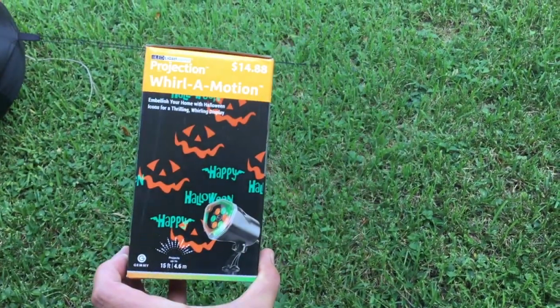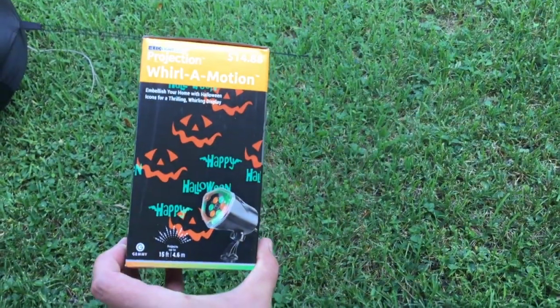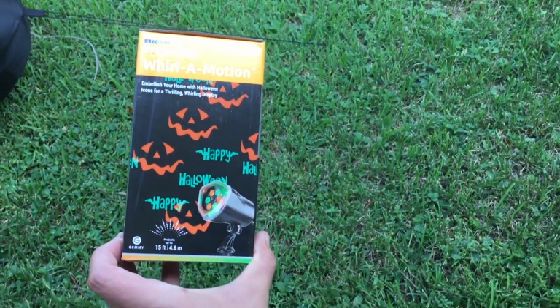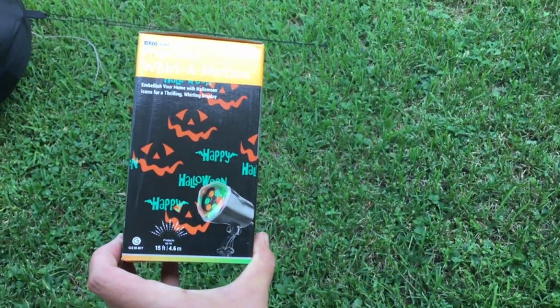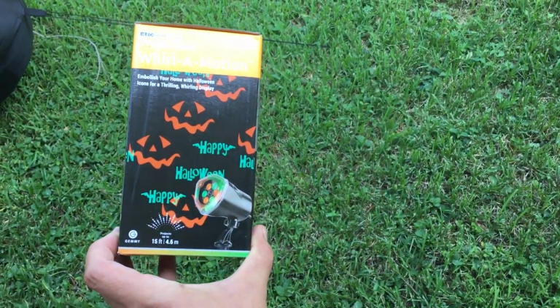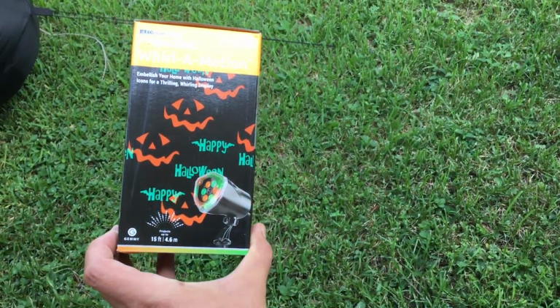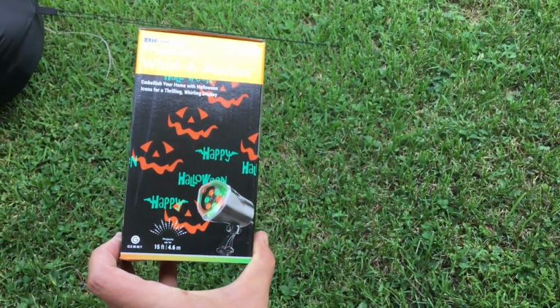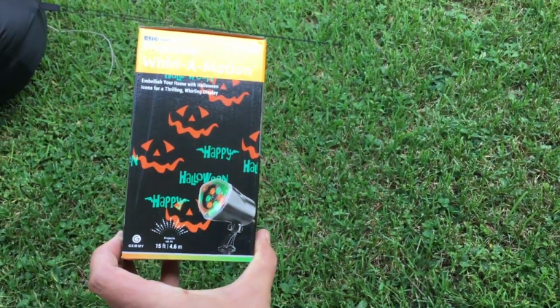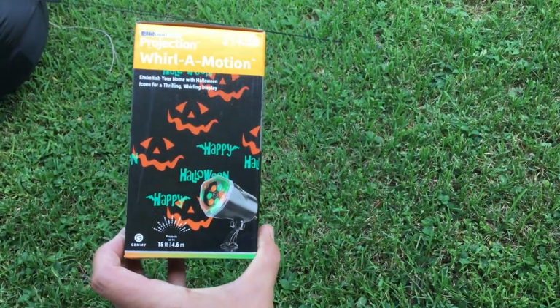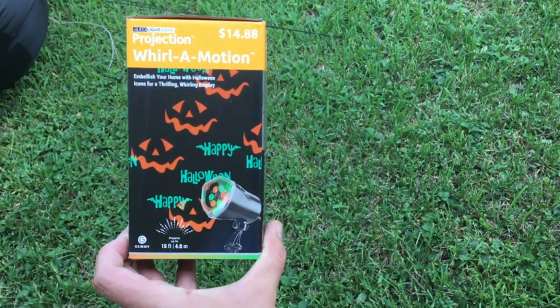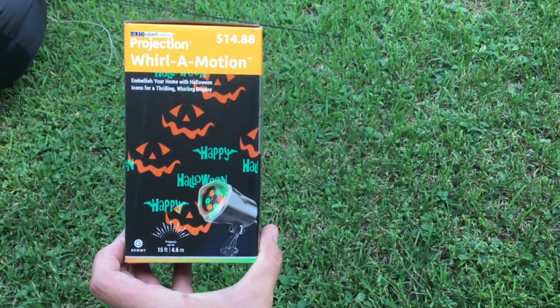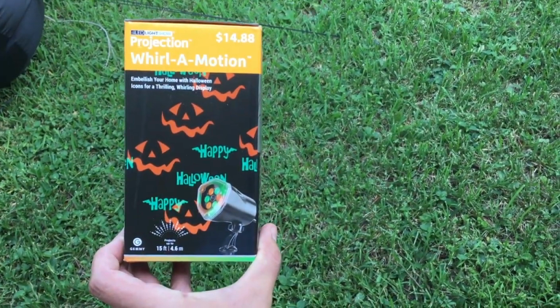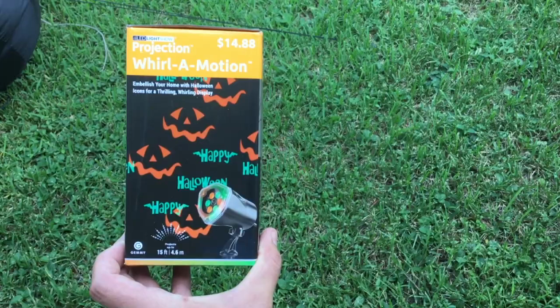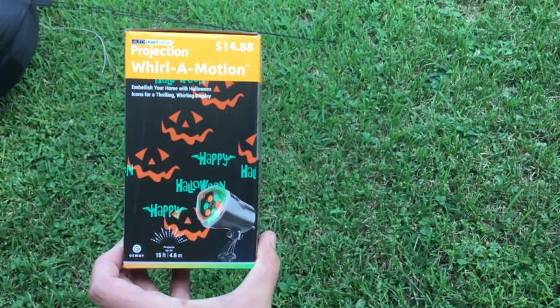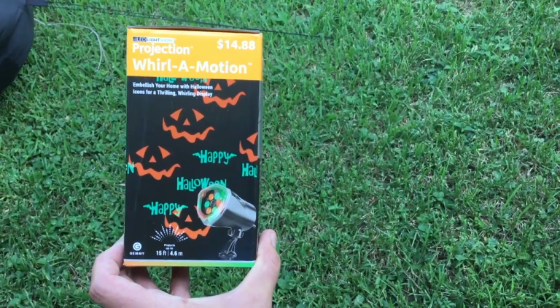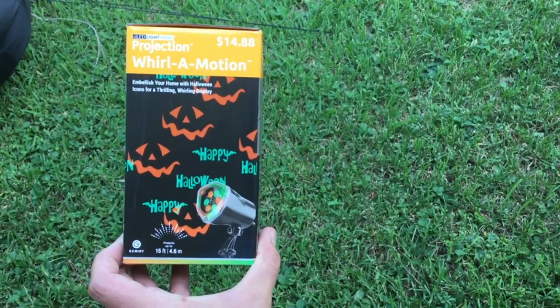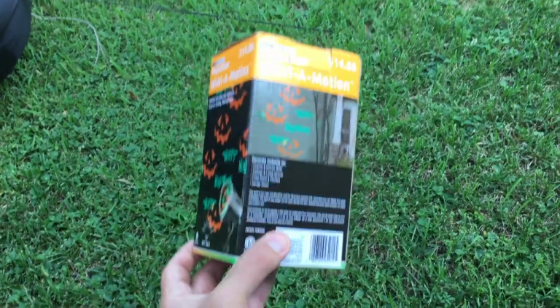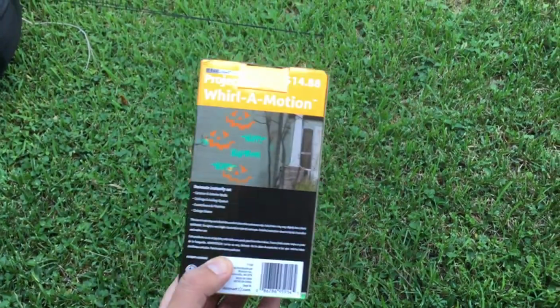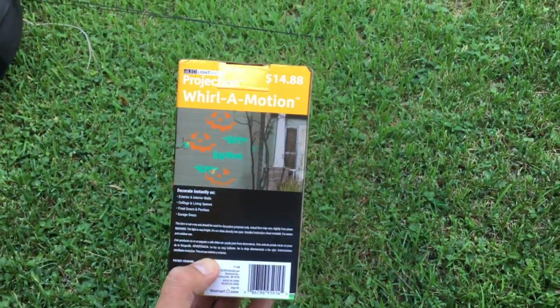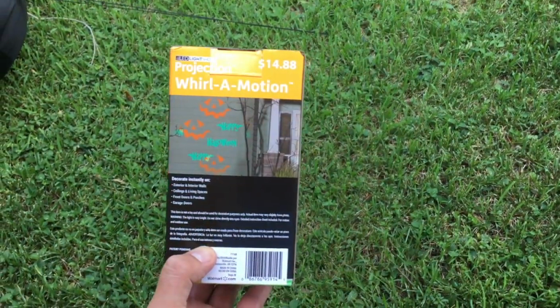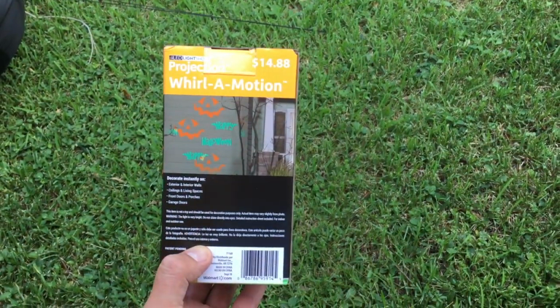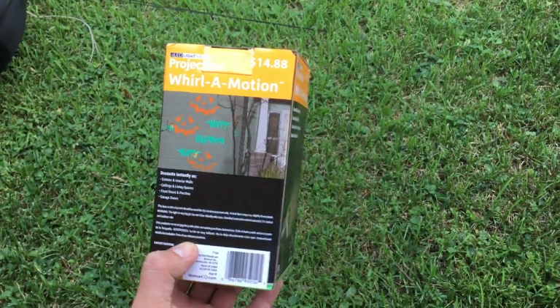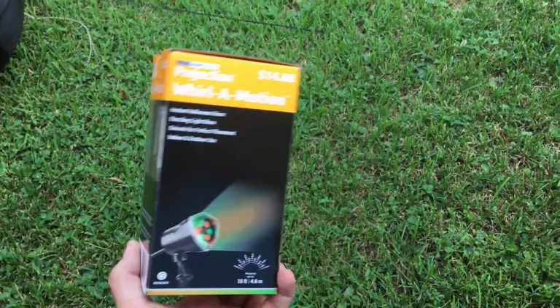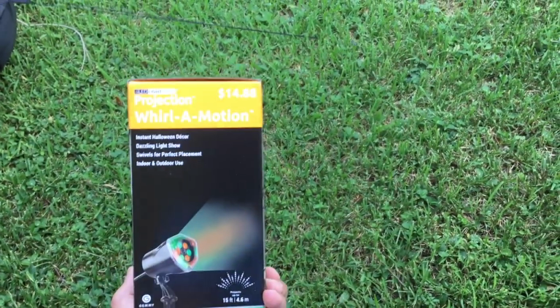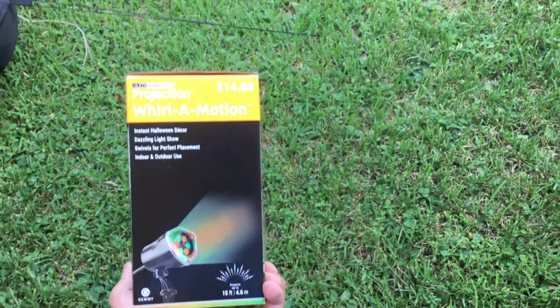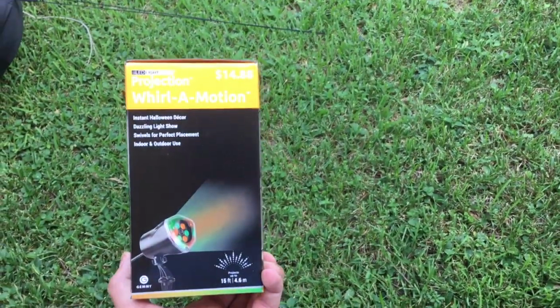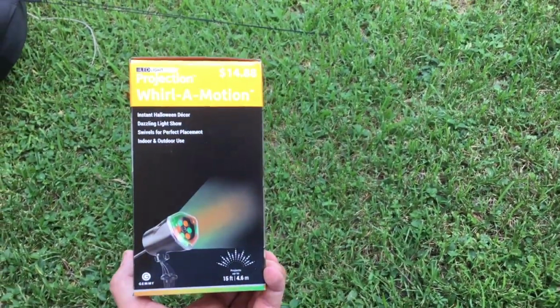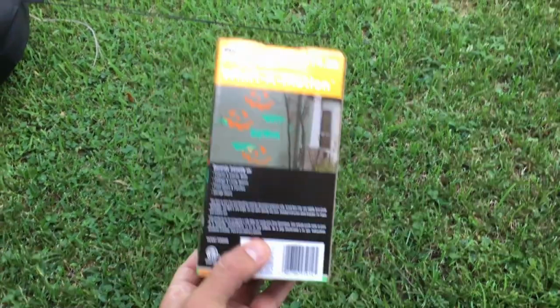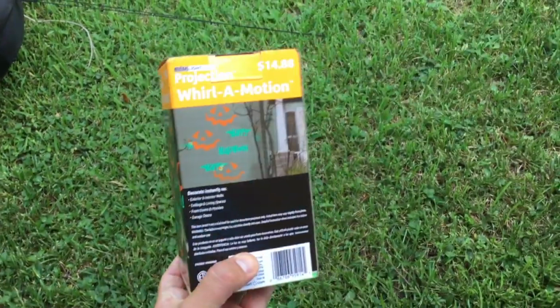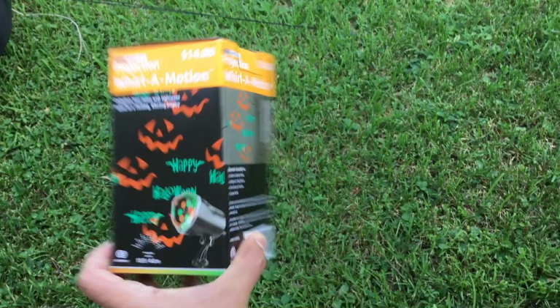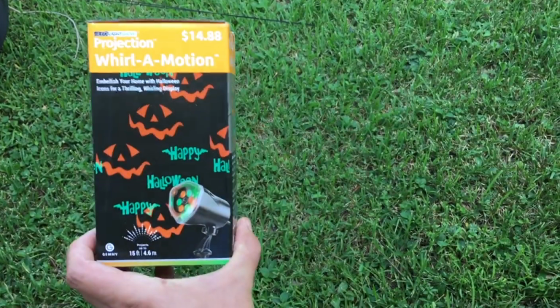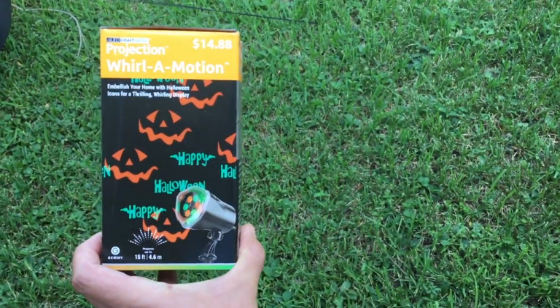For $15, not a bad little LED projector. We'll show you how it looks at night on our exterior walls — stay tuned.